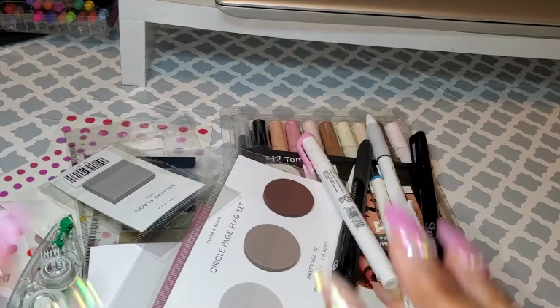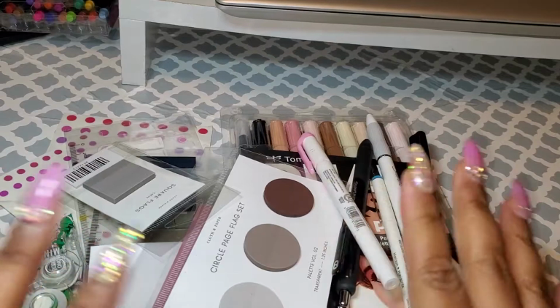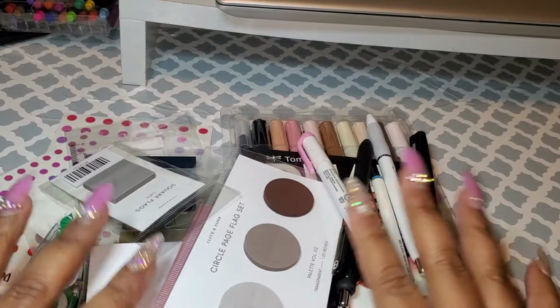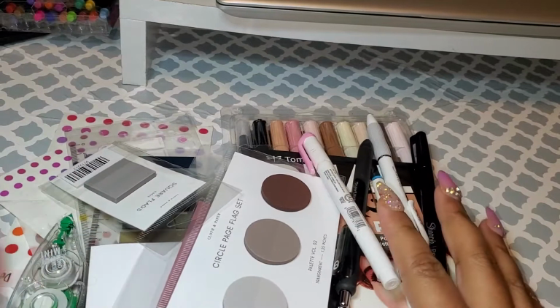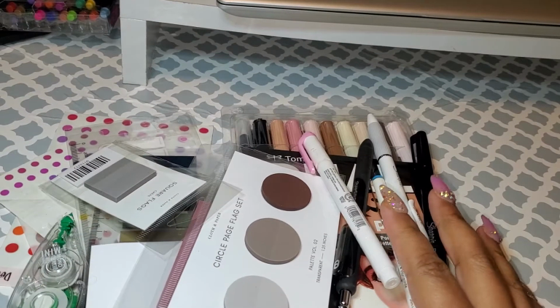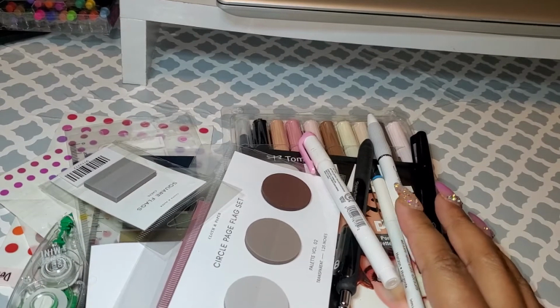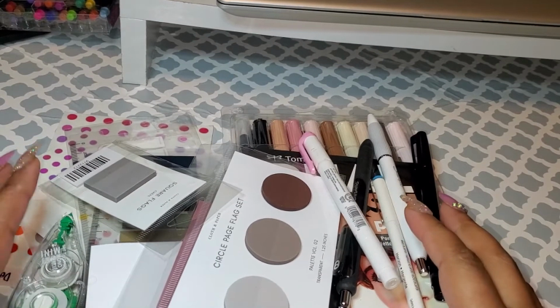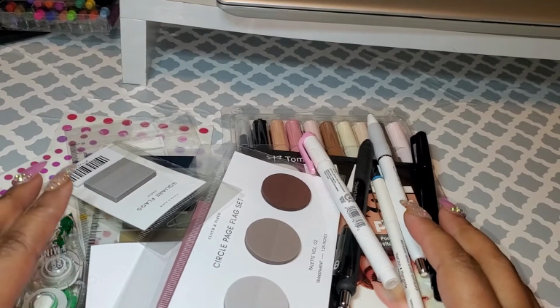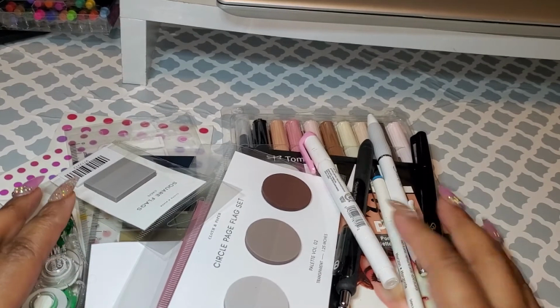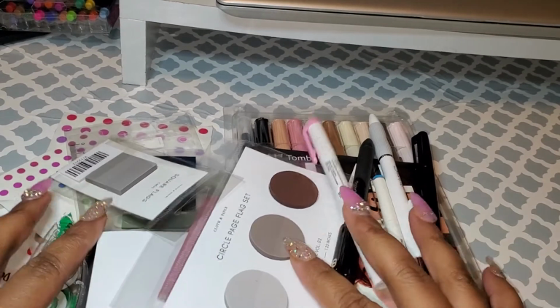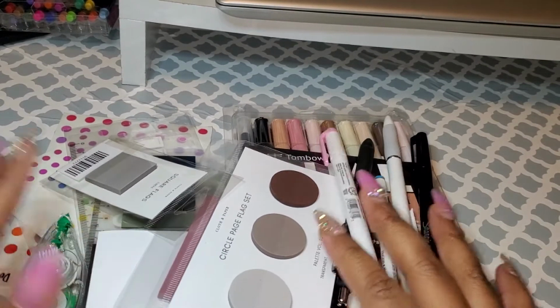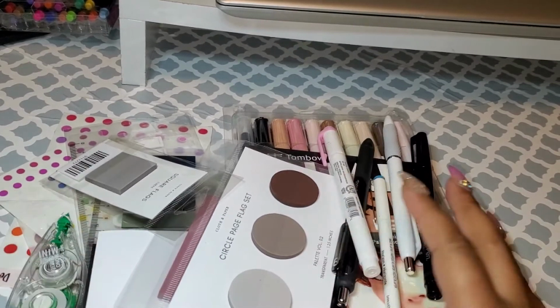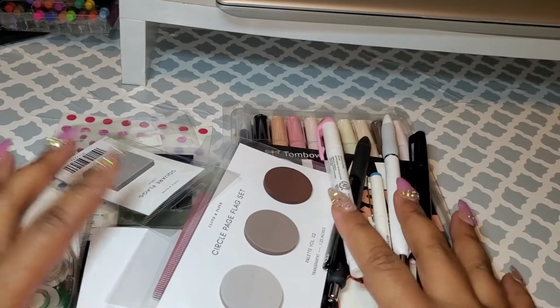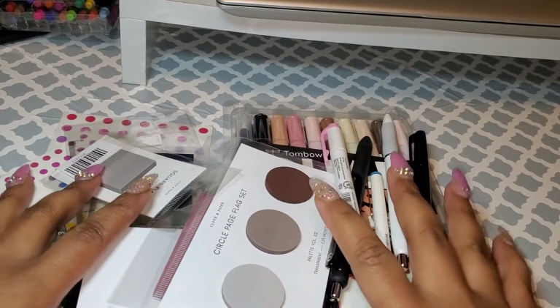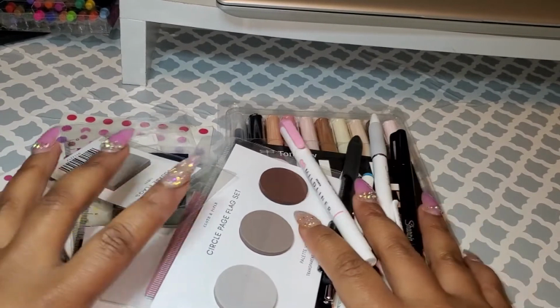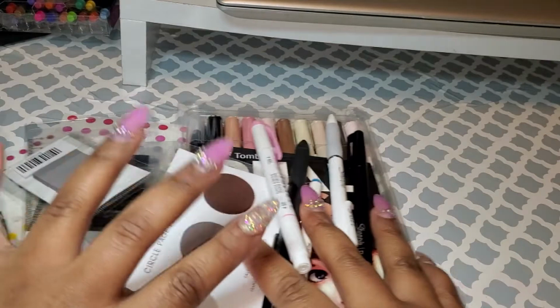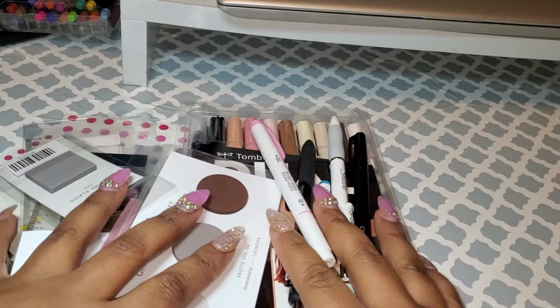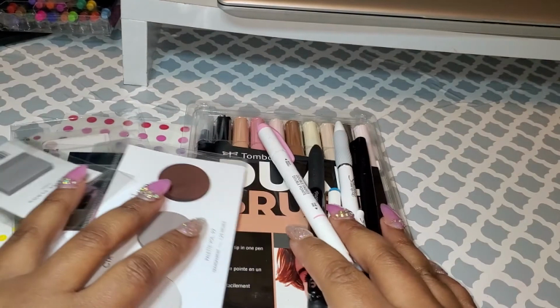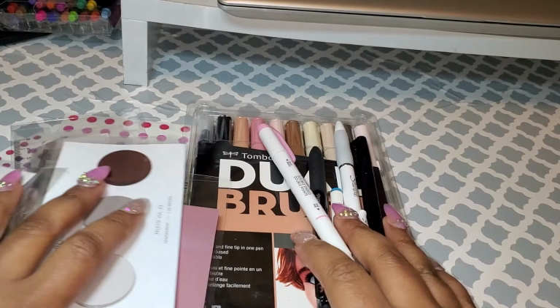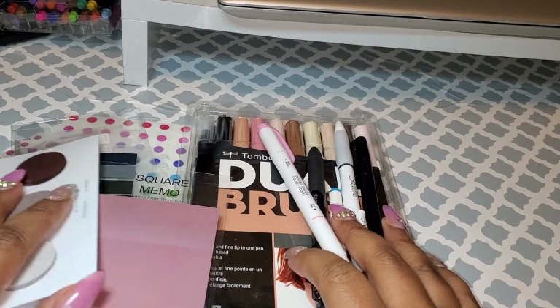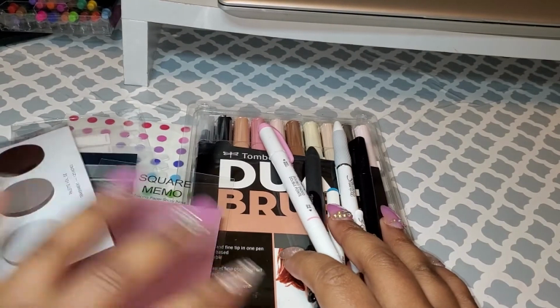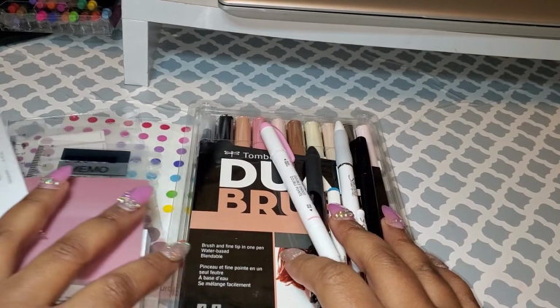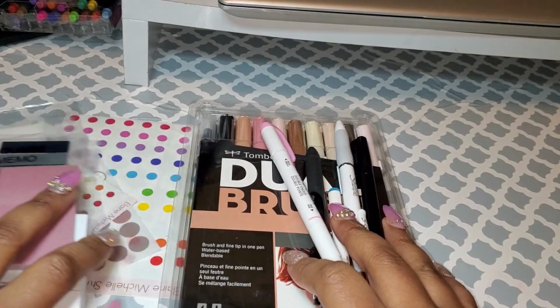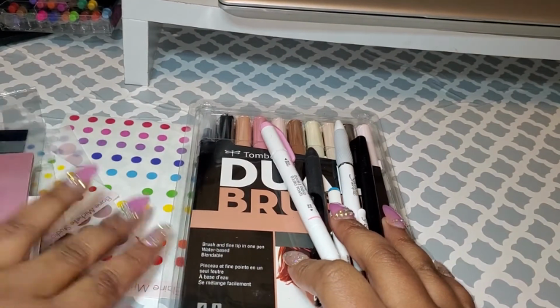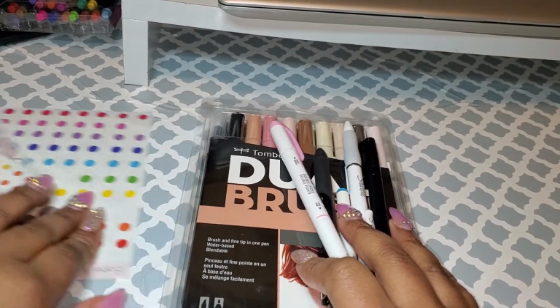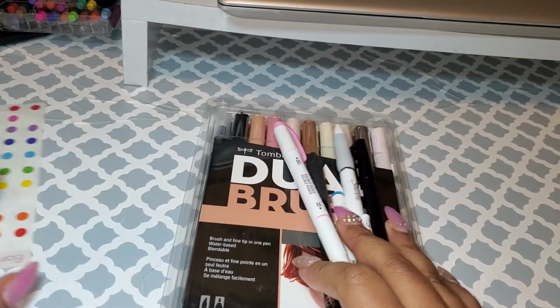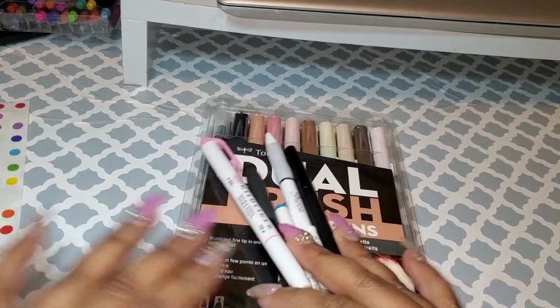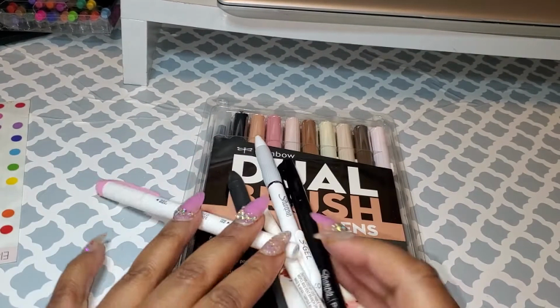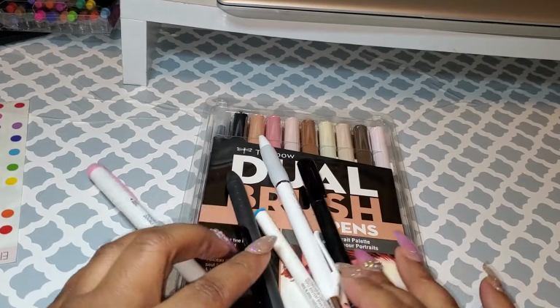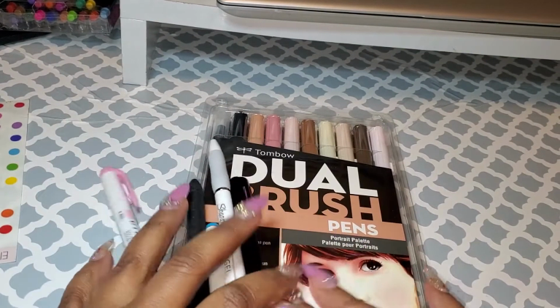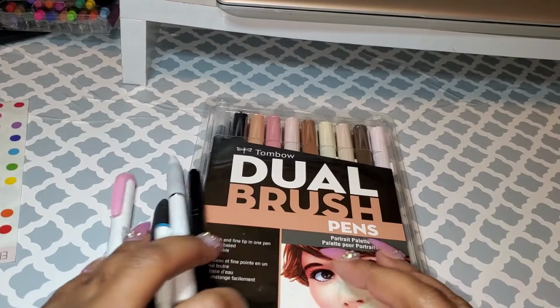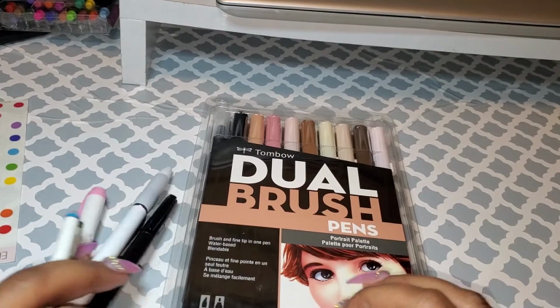Hello everyone and welcome to my channel. It's me Michelle. So today I'm doing my top five things that you need for becoming a minimal planner — honestly, any planner really.